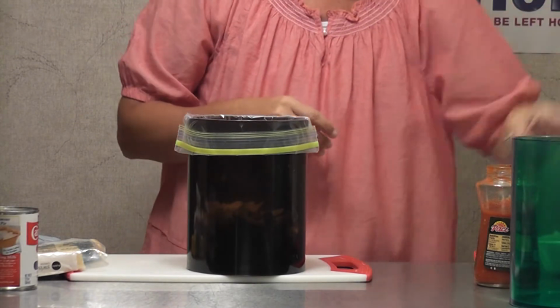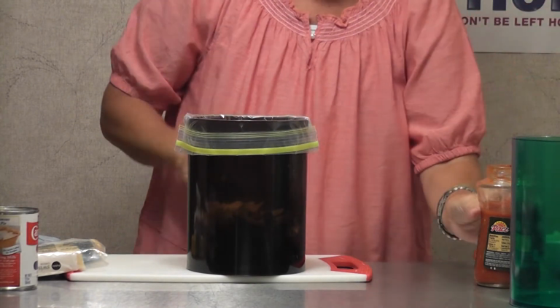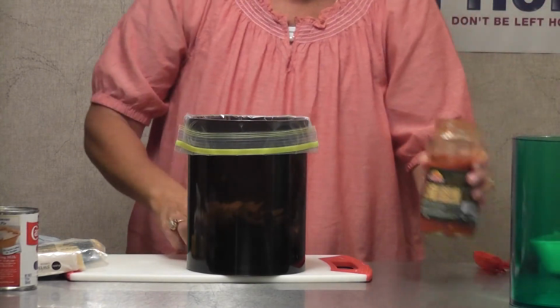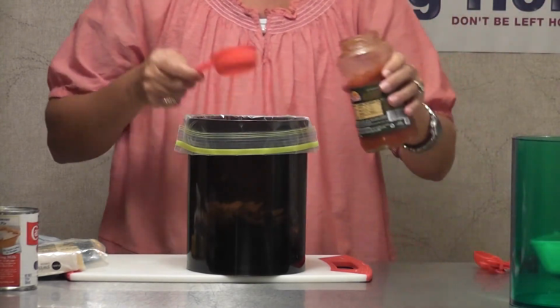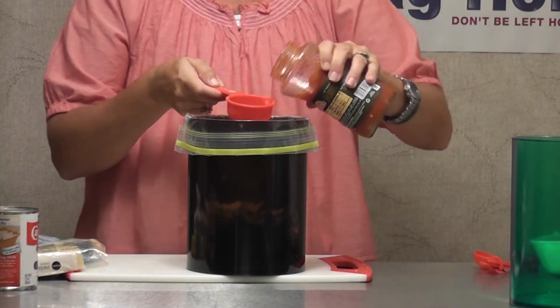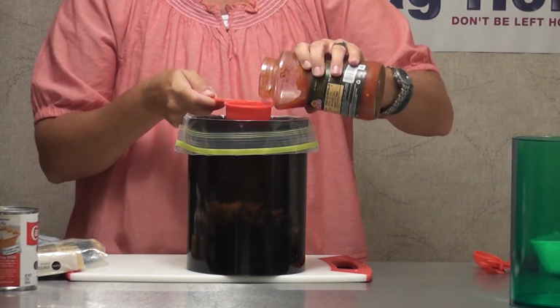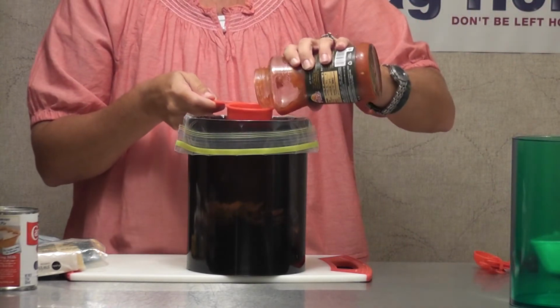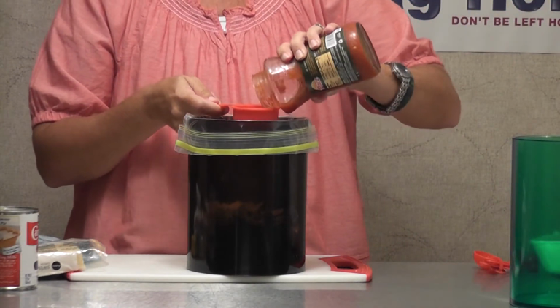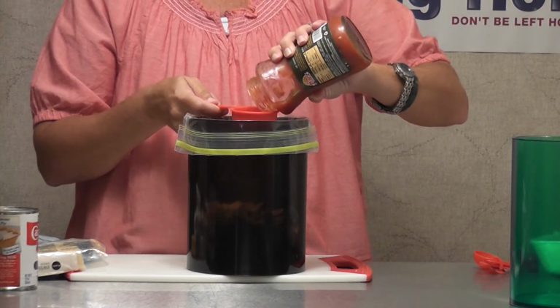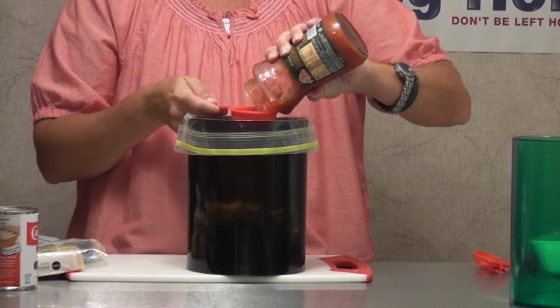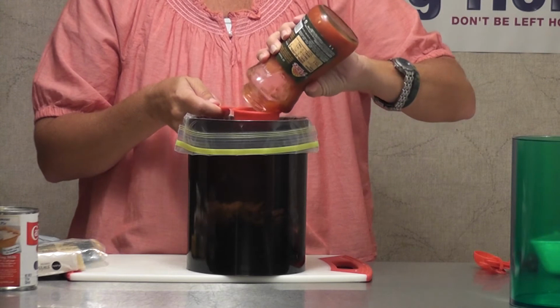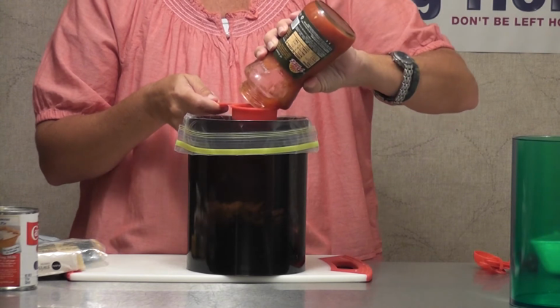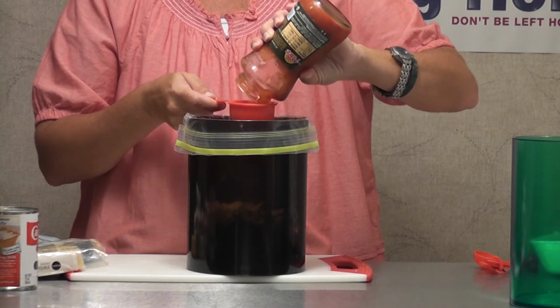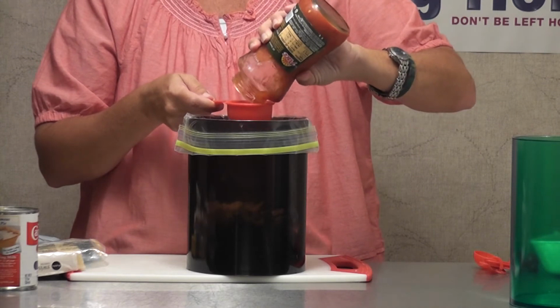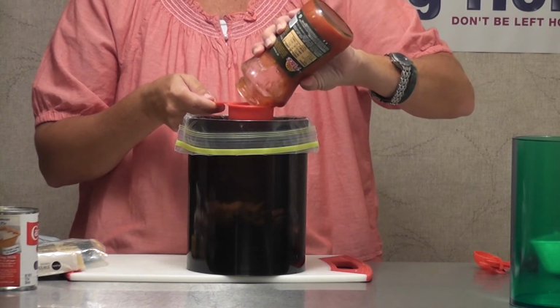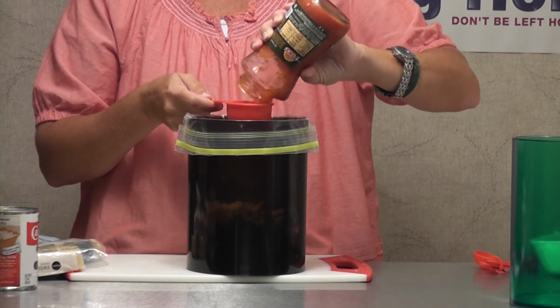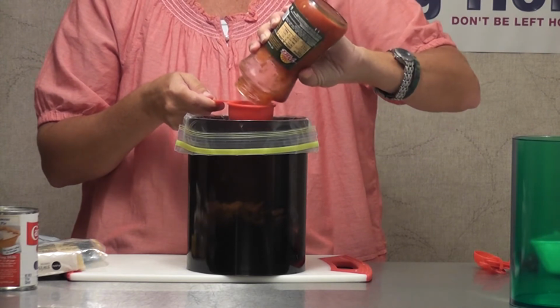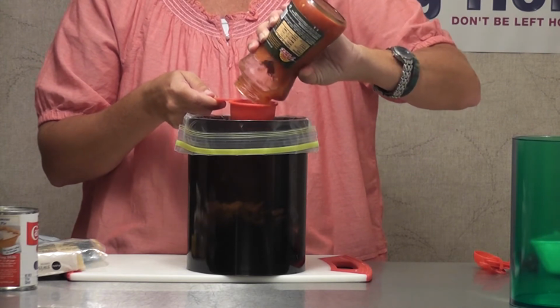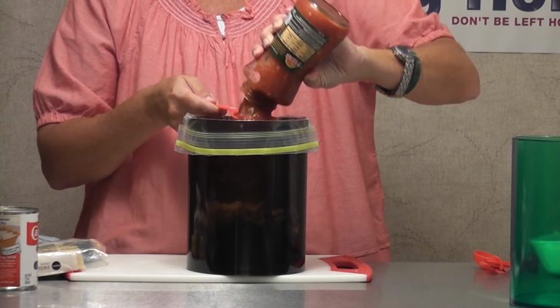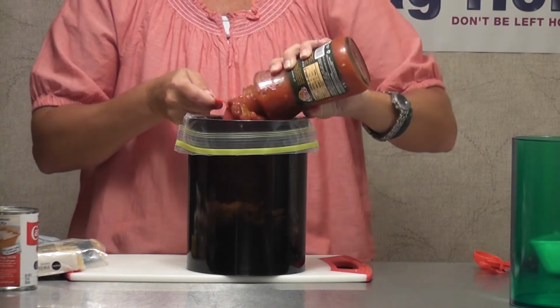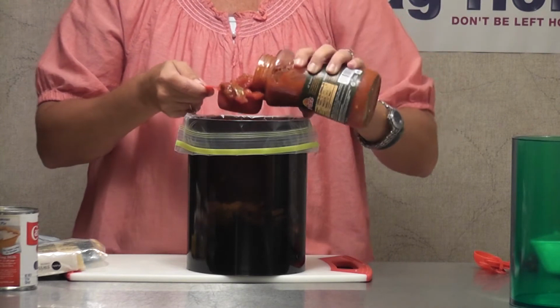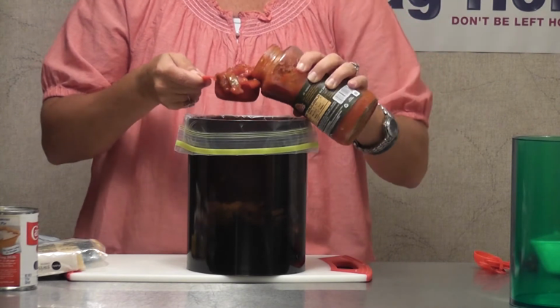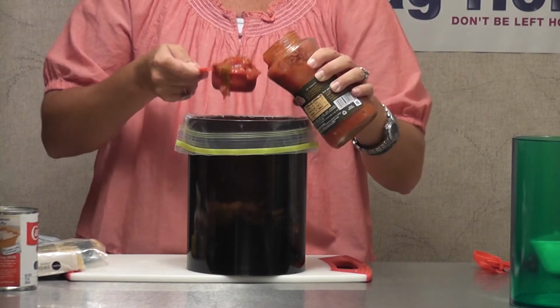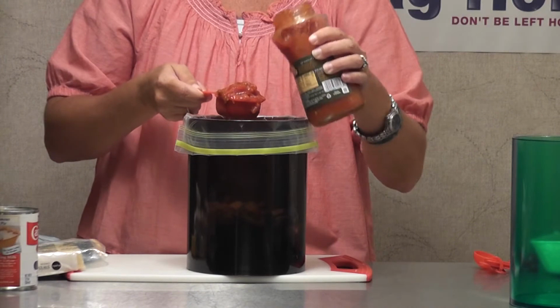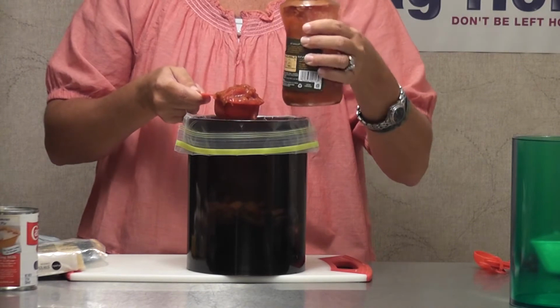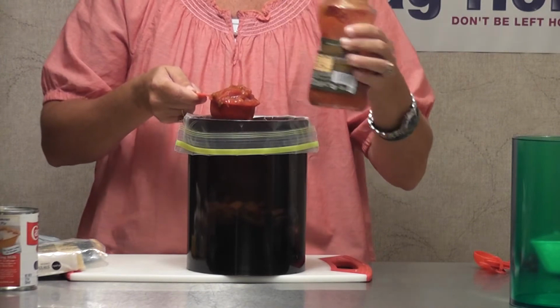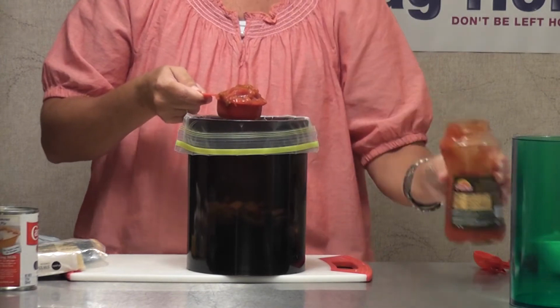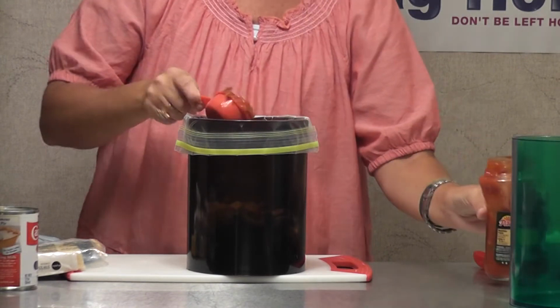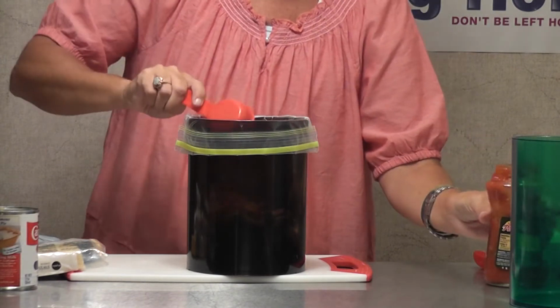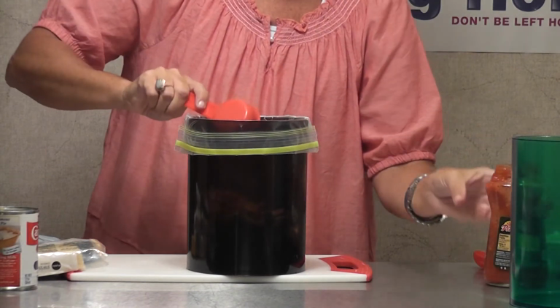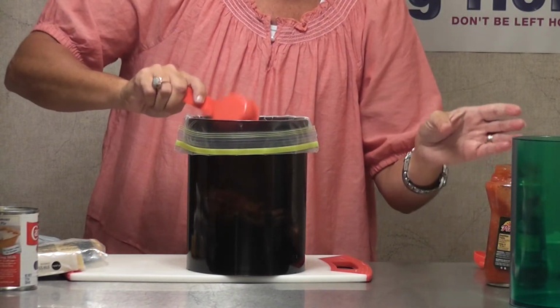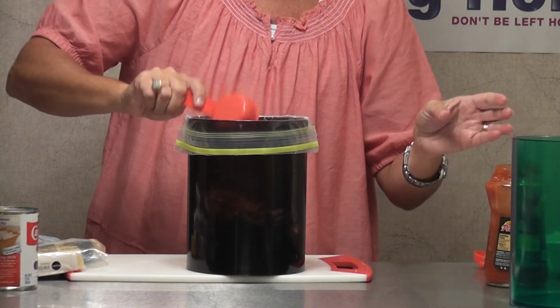I use salsa for everything, but why not? It has the peppers, jalapeños, and tomatoes. So I'm using a quarter cup and a little bit more of salsa.